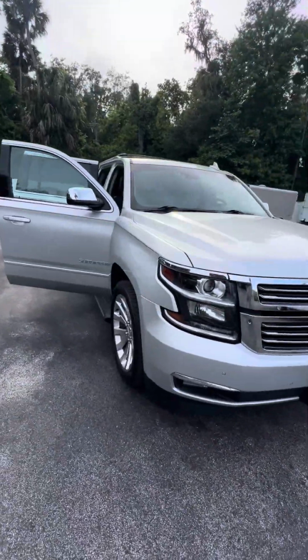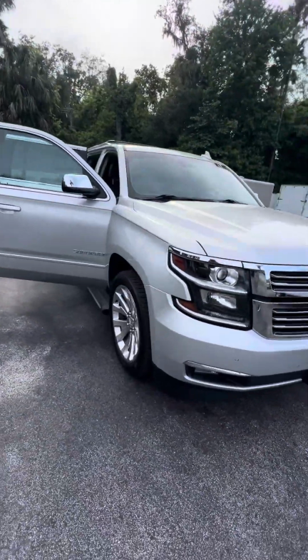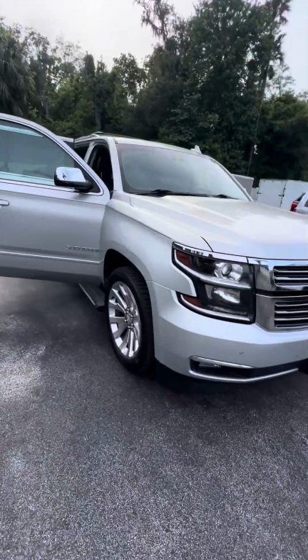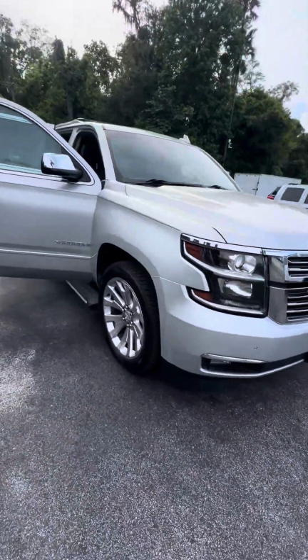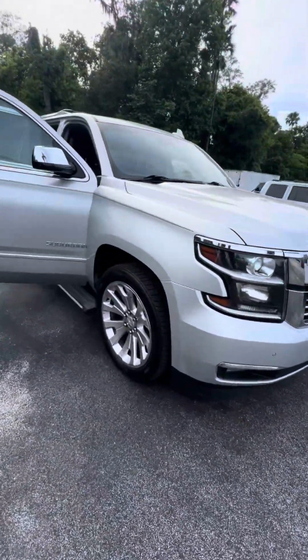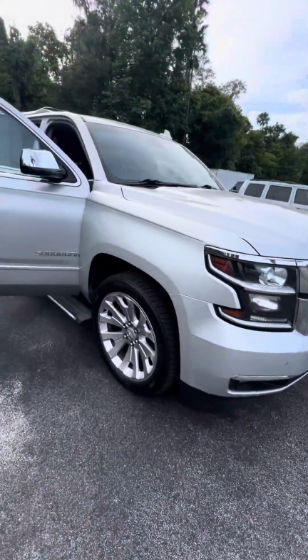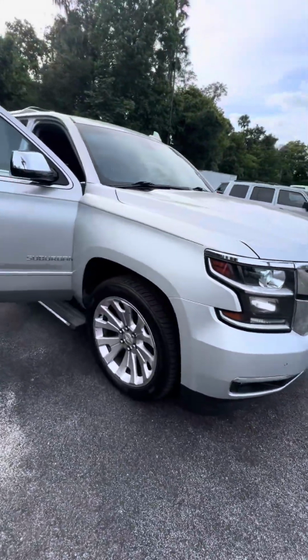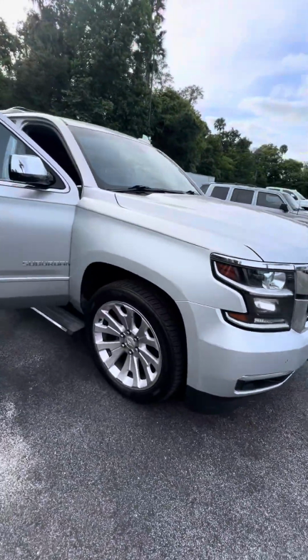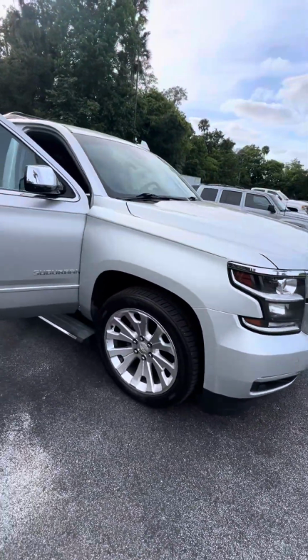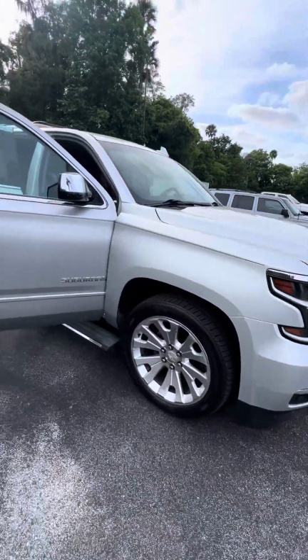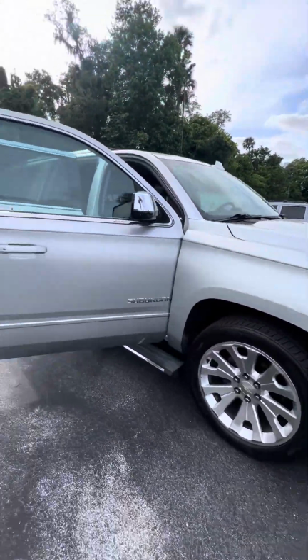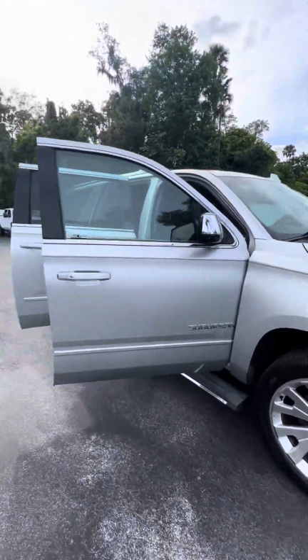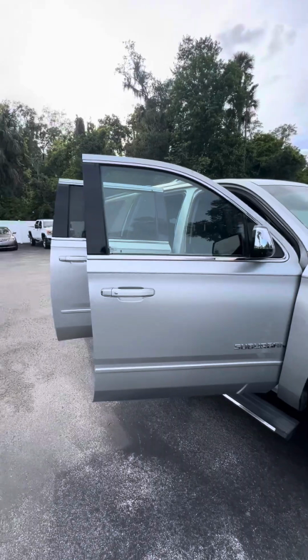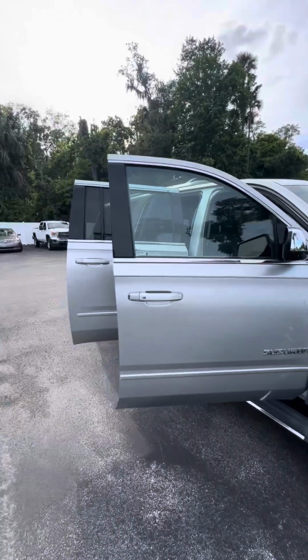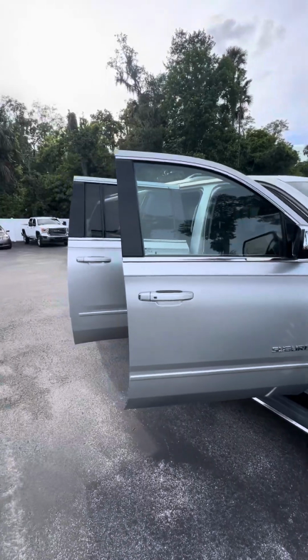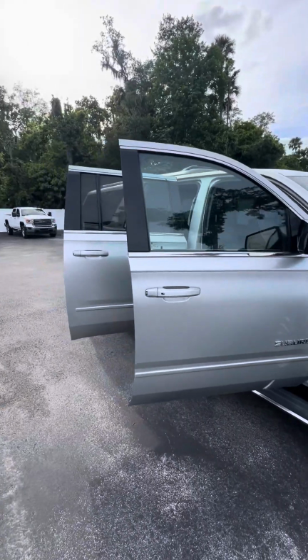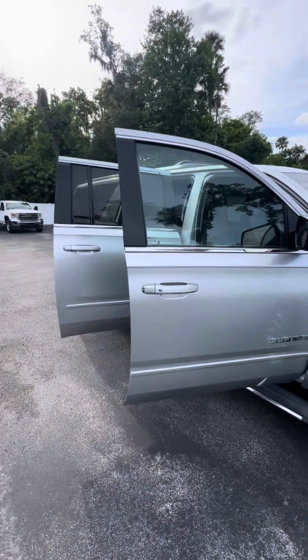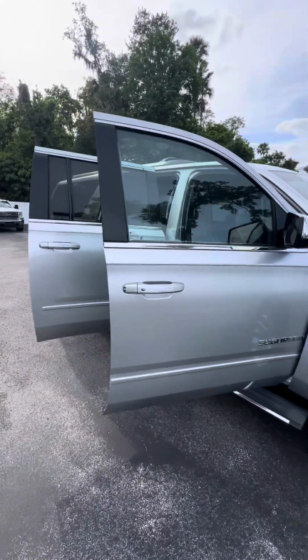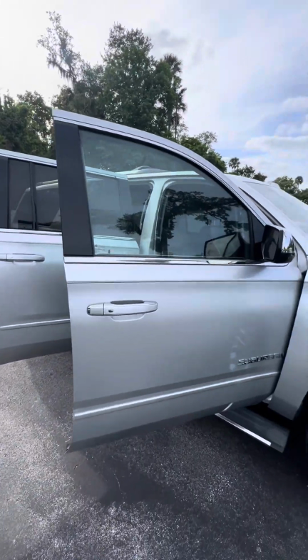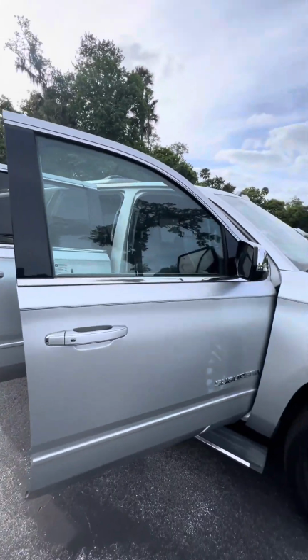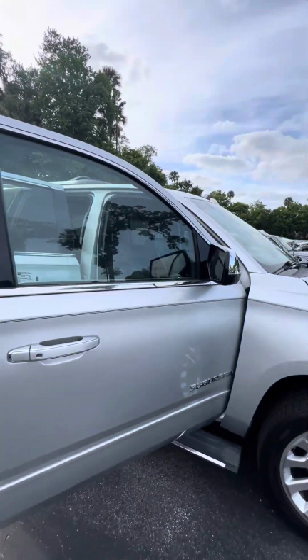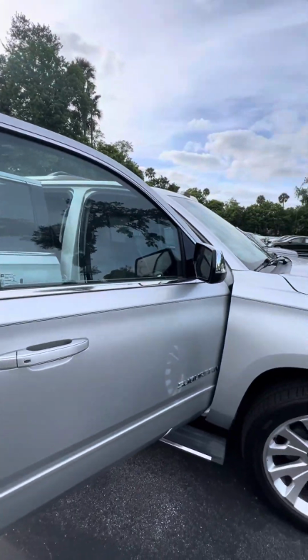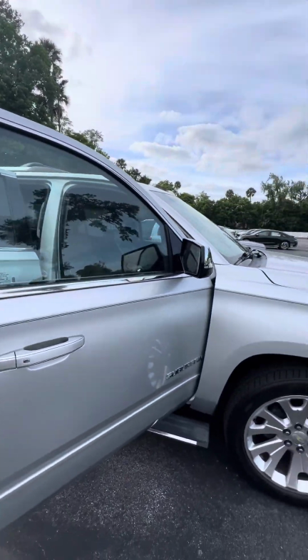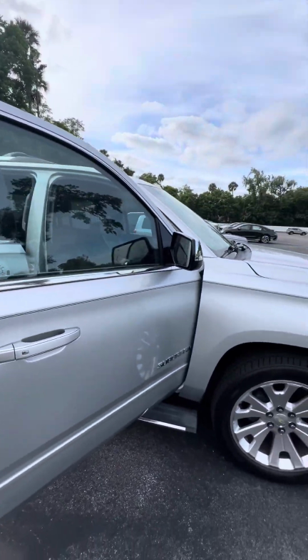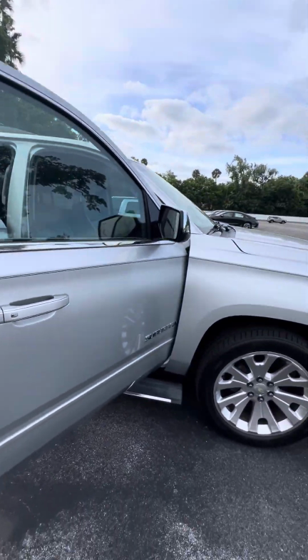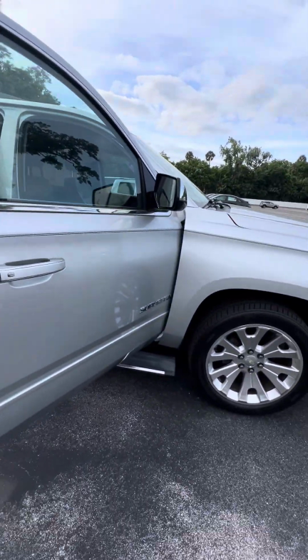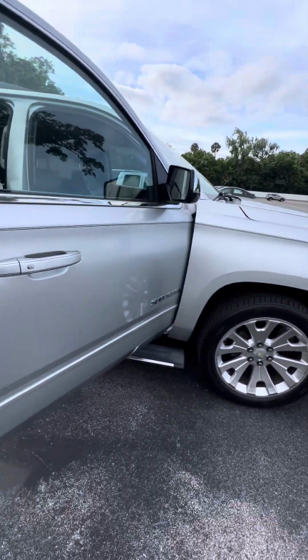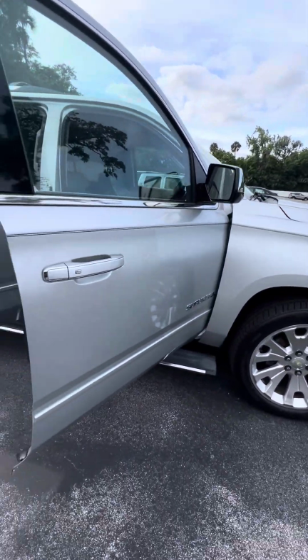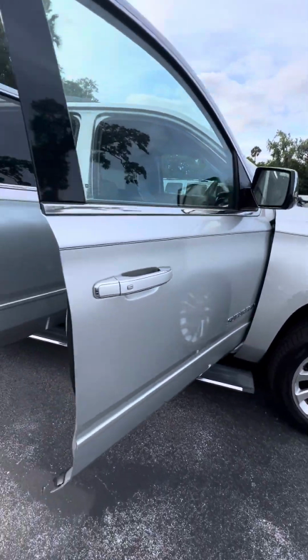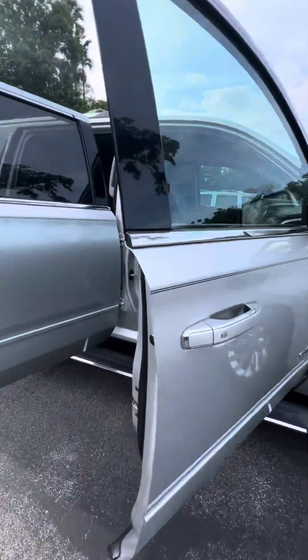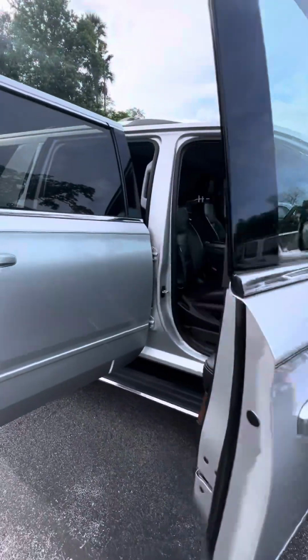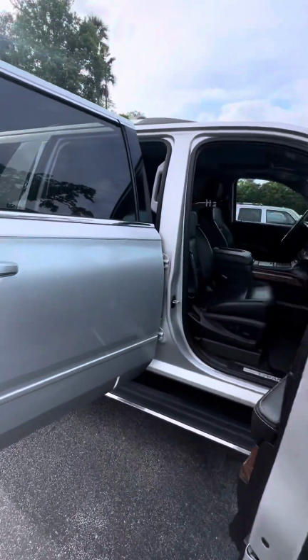Nice 22-inch alloy rims with good tread on the tire. Keyless entry on all four doors, blind spot monitor on the side mirror, and retractable running boards.